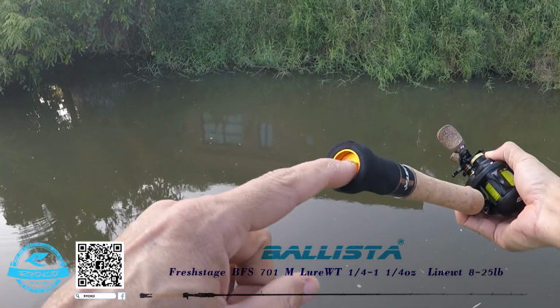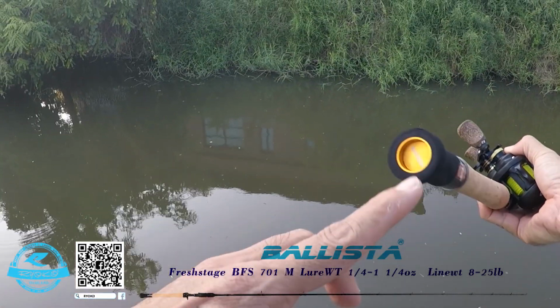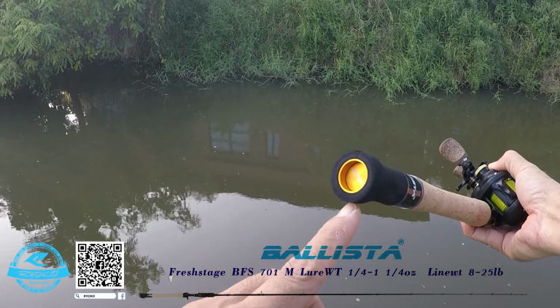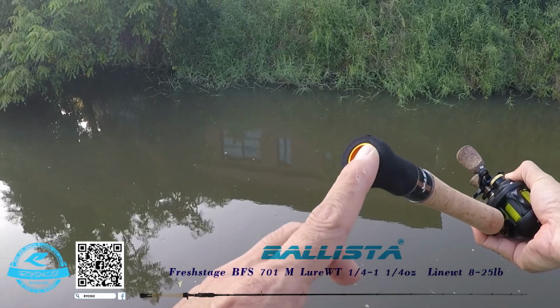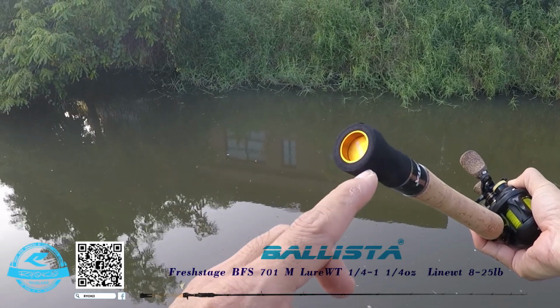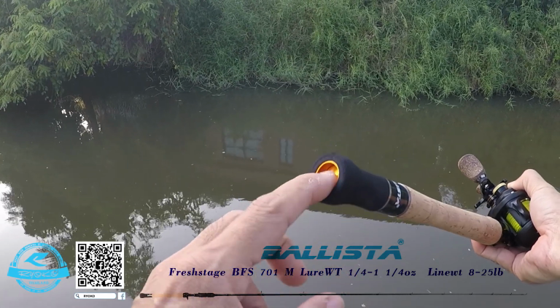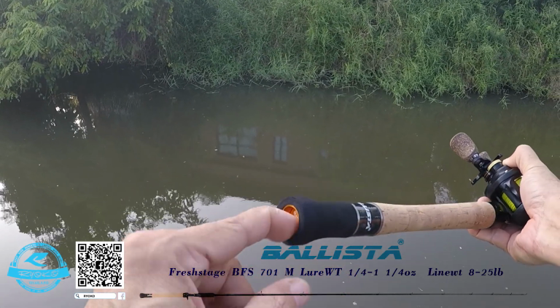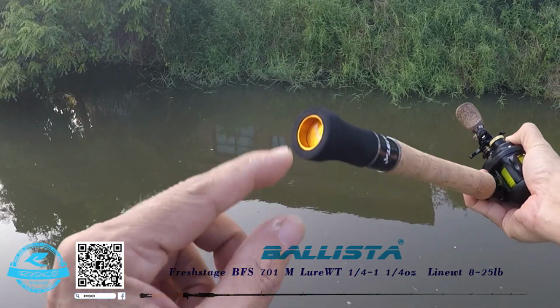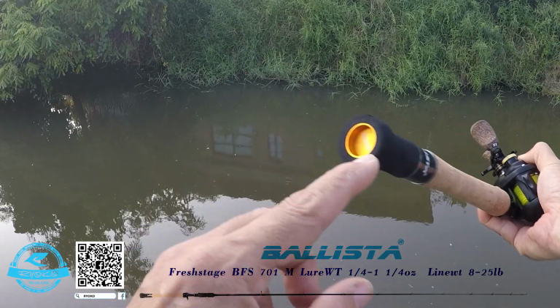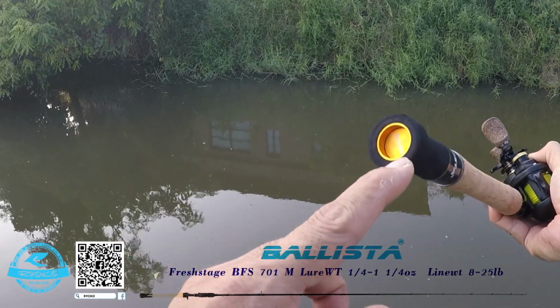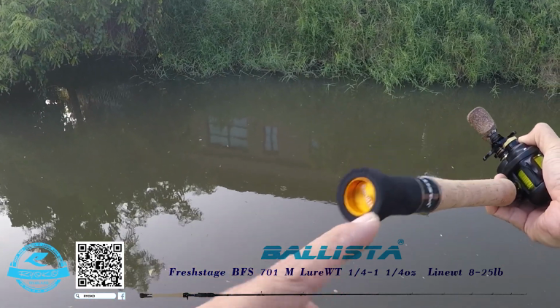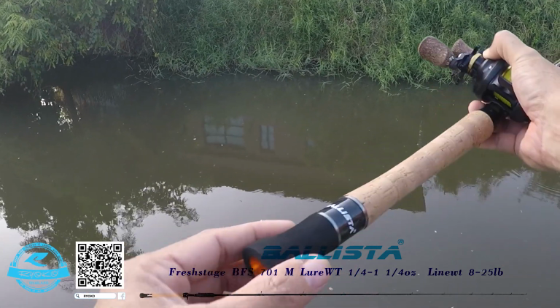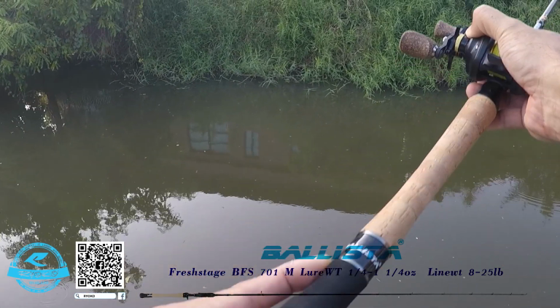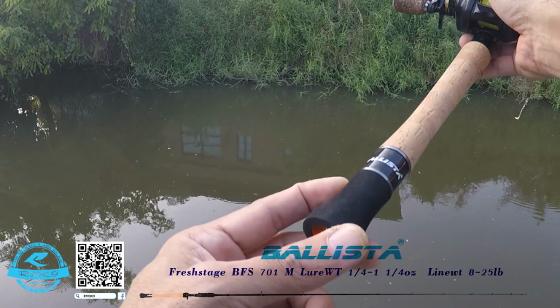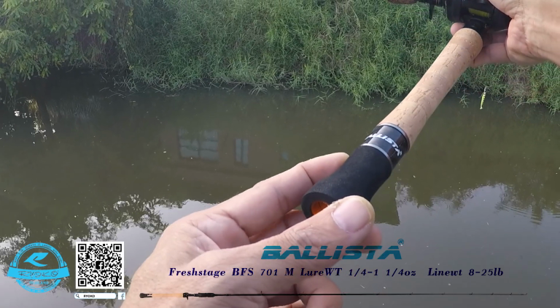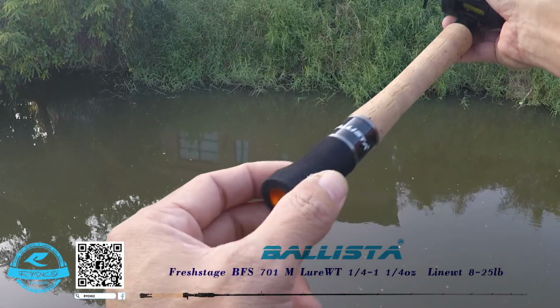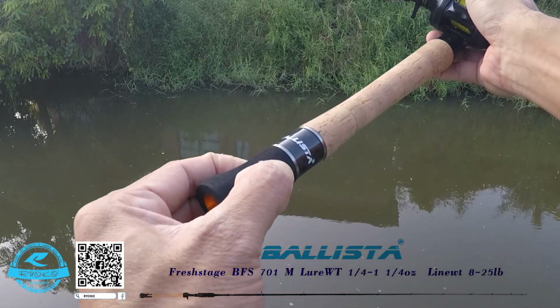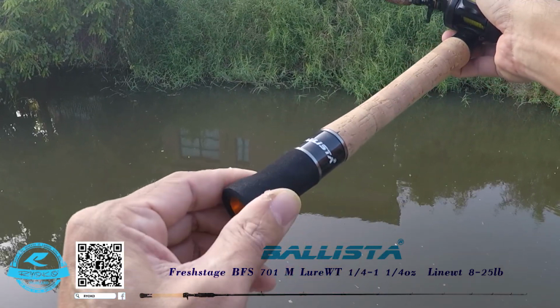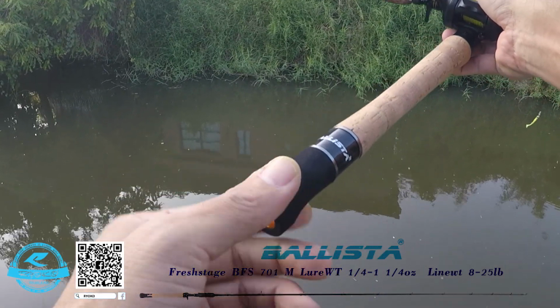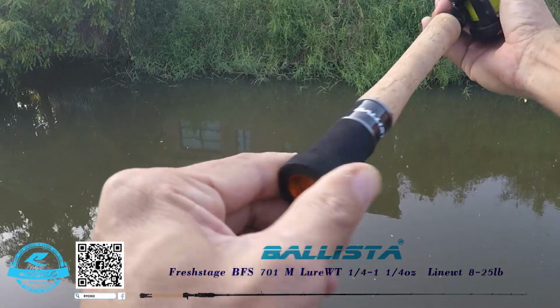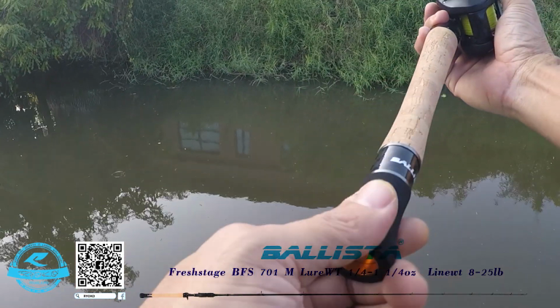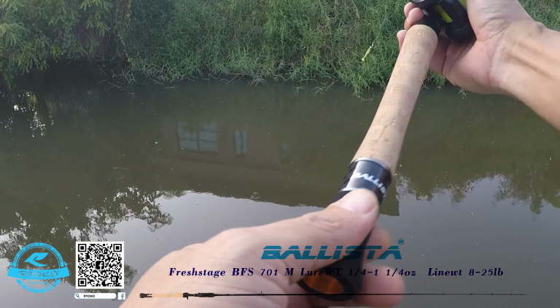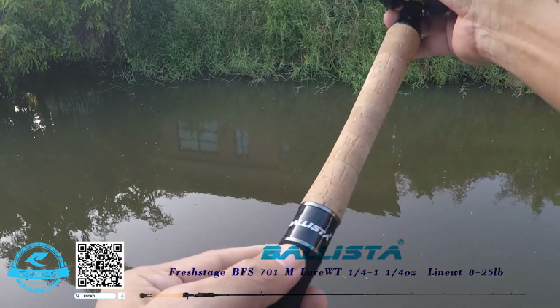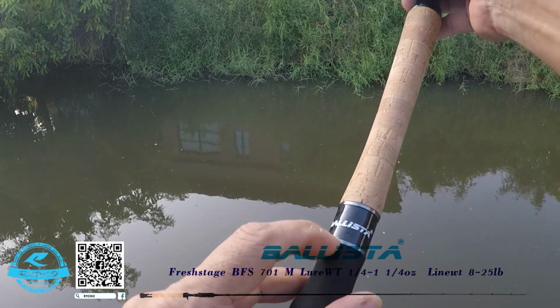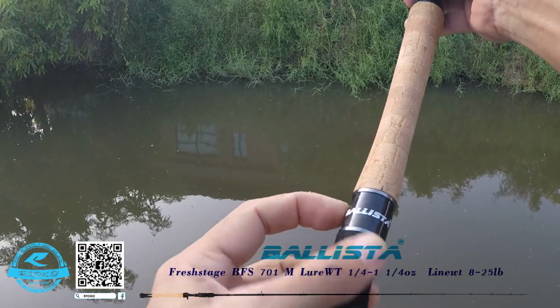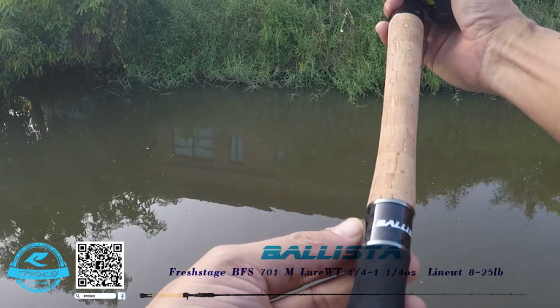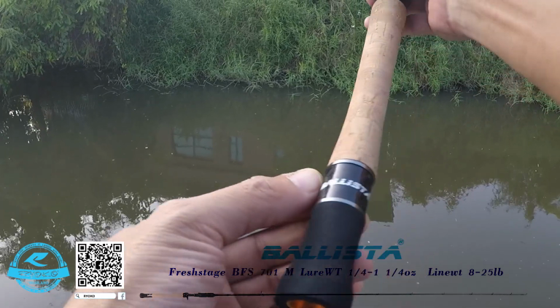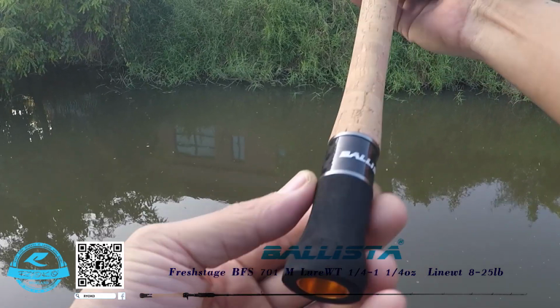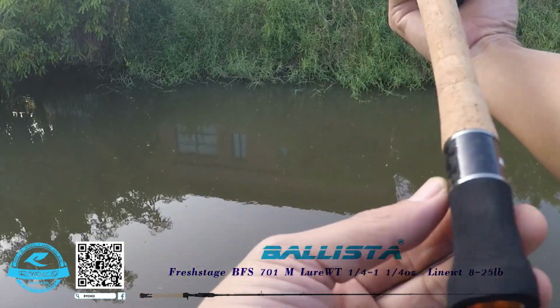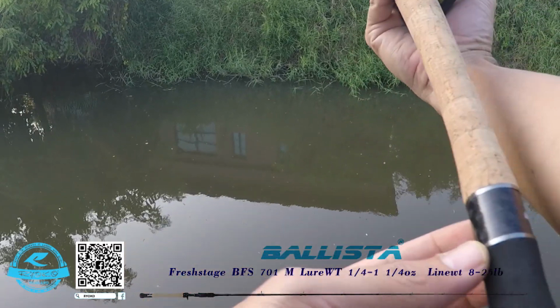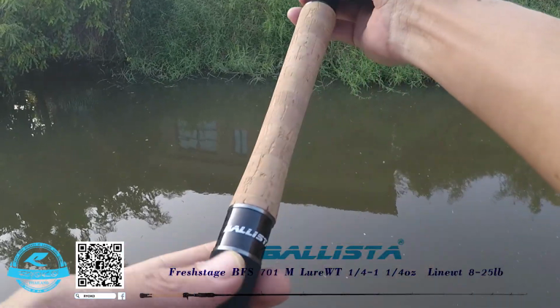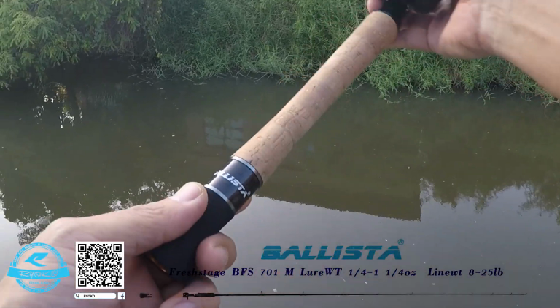In this case, you can see it. There is Absorne in this case, there is EVA in this case, and there is Kevlar Carbon in this case.